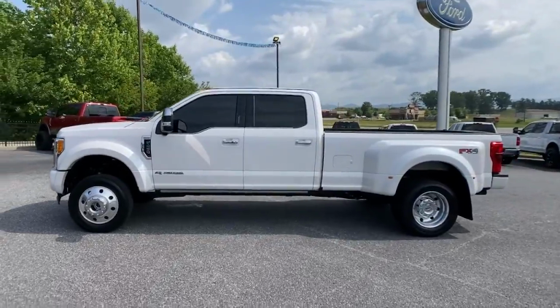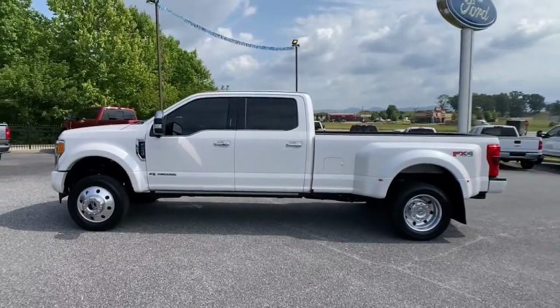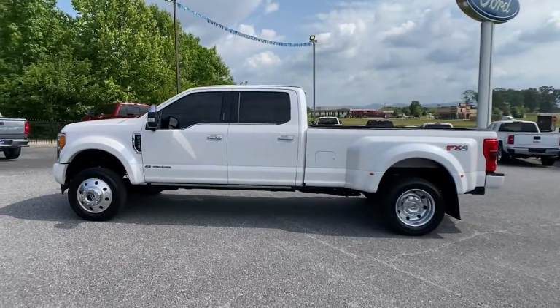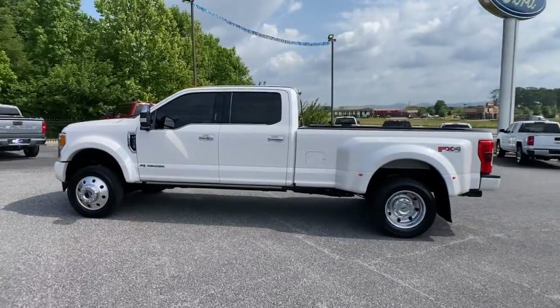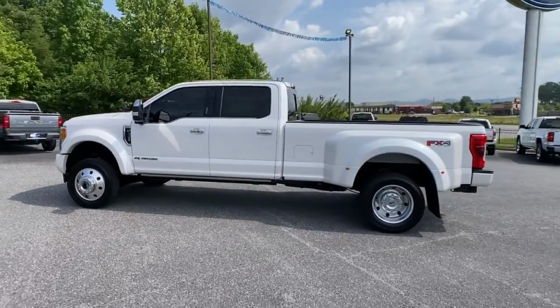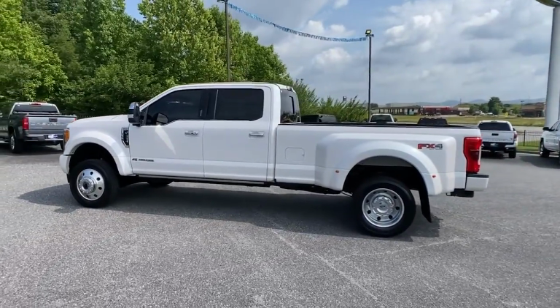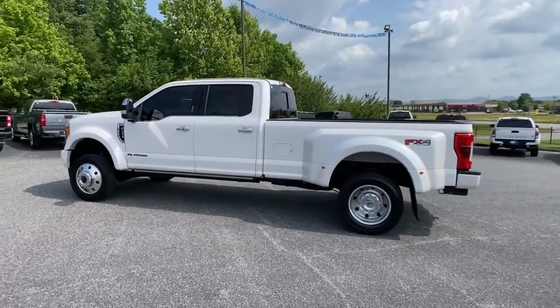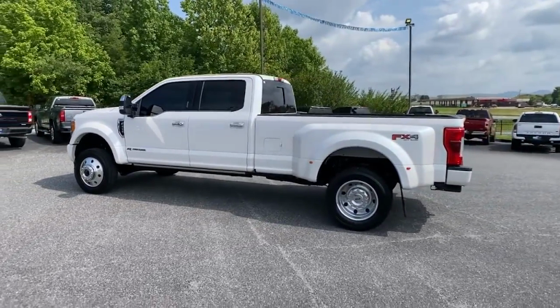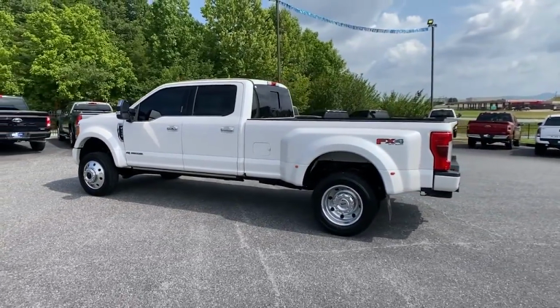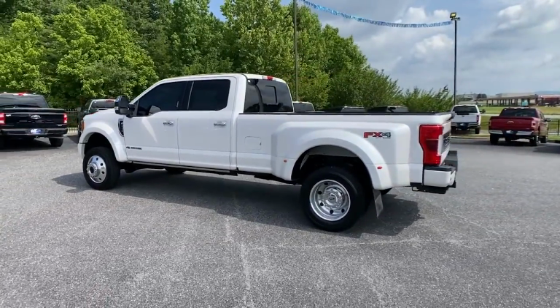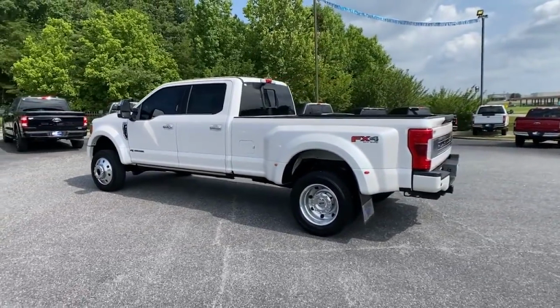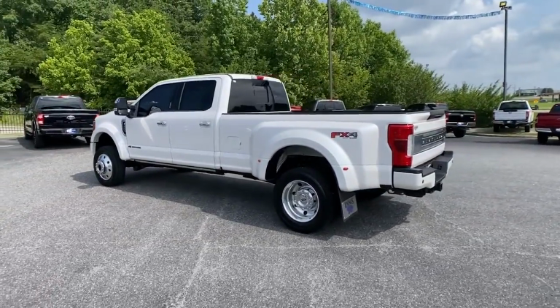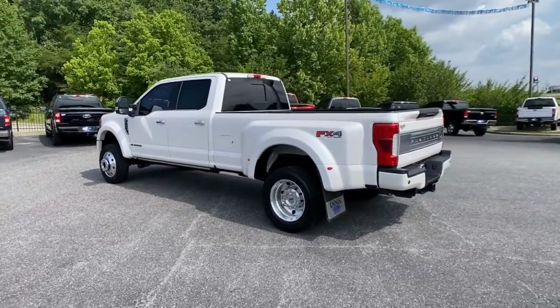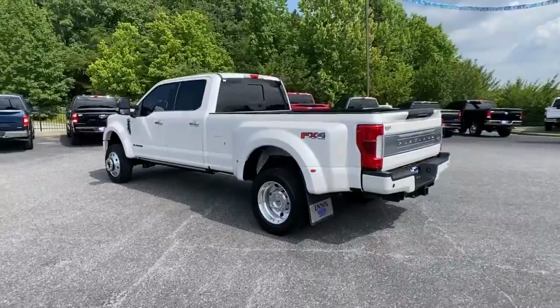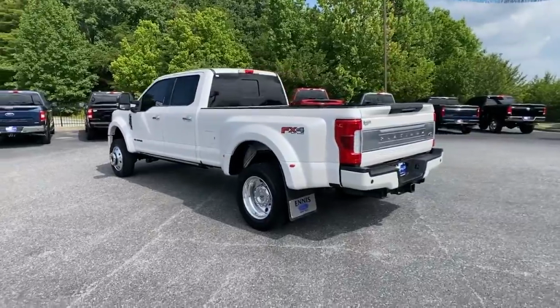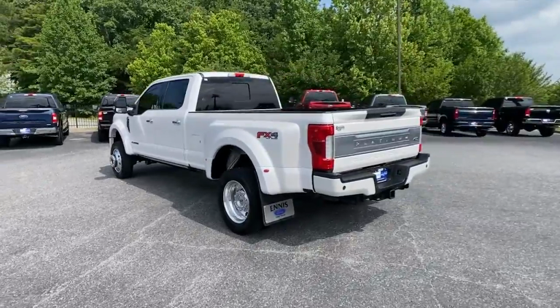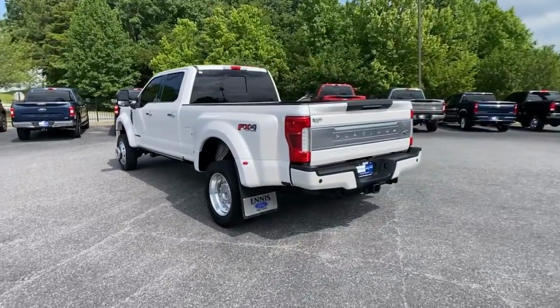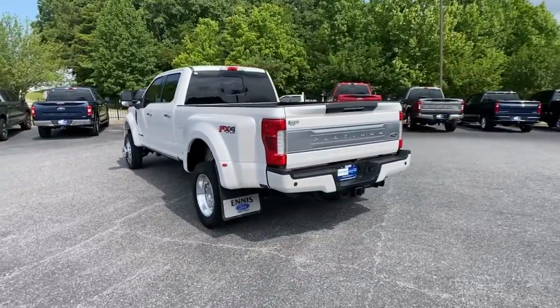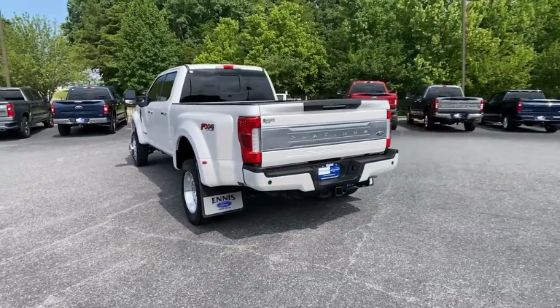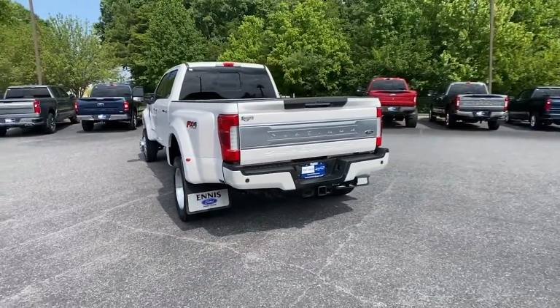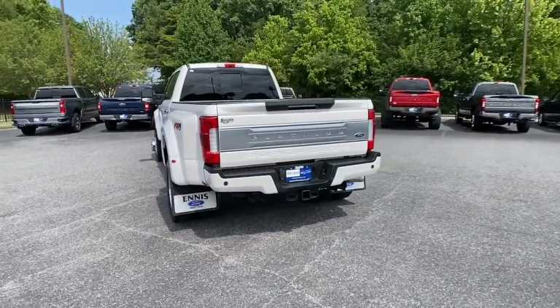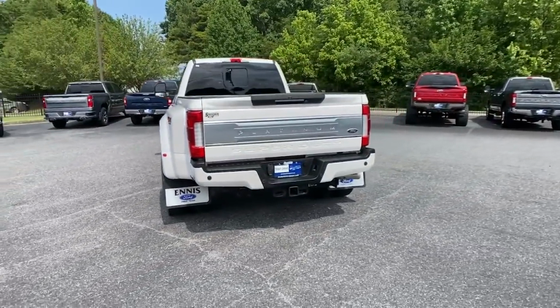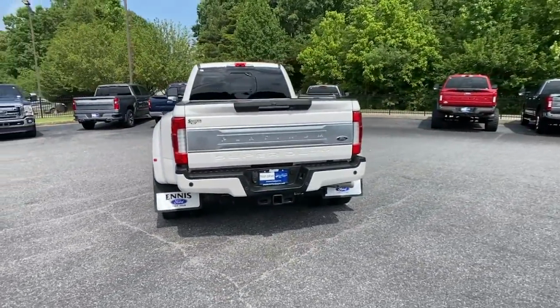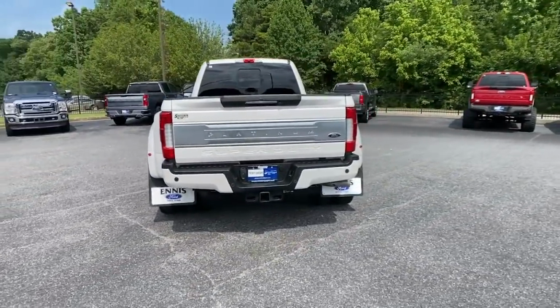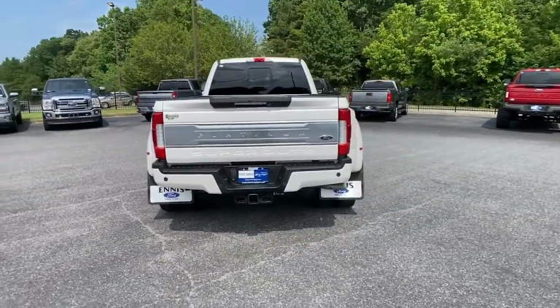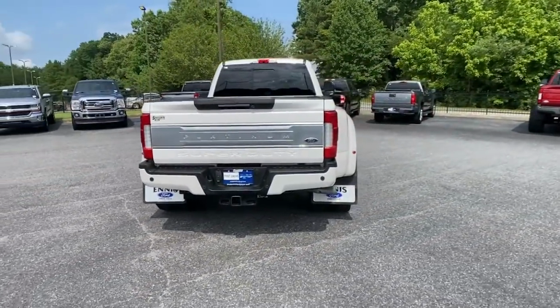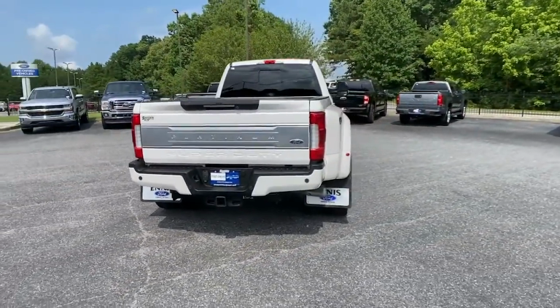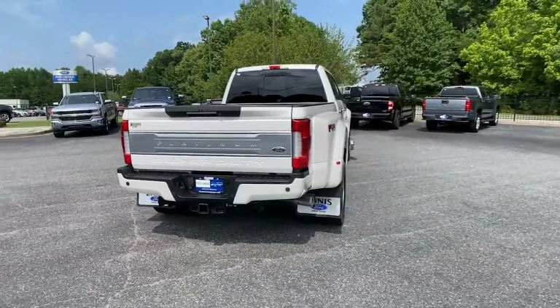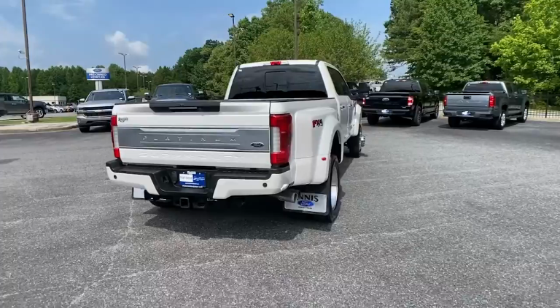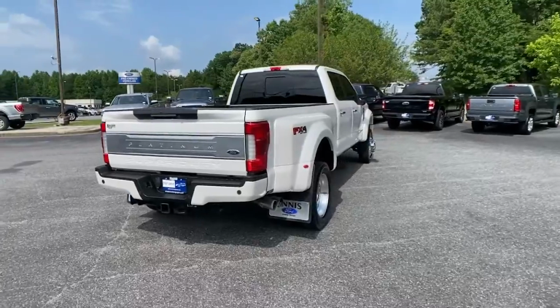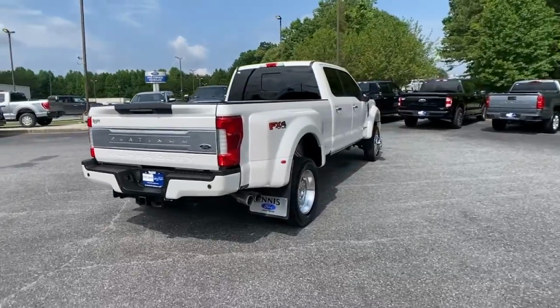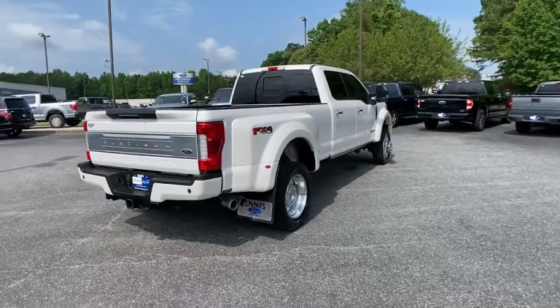Check out this ultra-tough Ford F-450, the heavy-duty truck that gives you the advantages of massive payload and towing abilities, as well as a comfortable, well-equipped cabin.